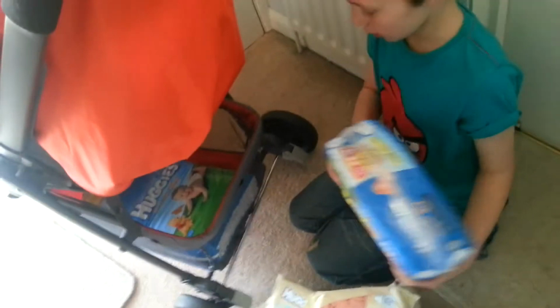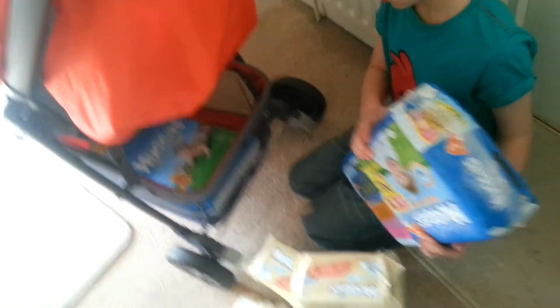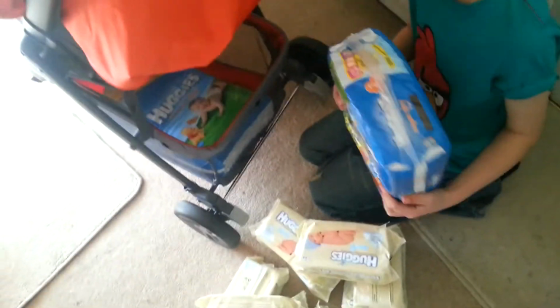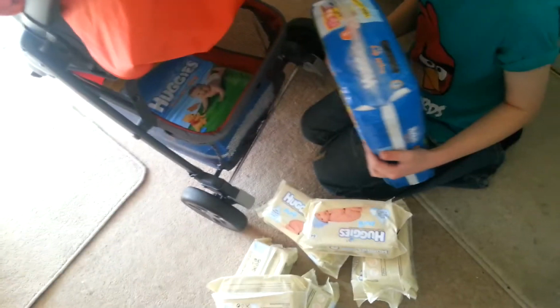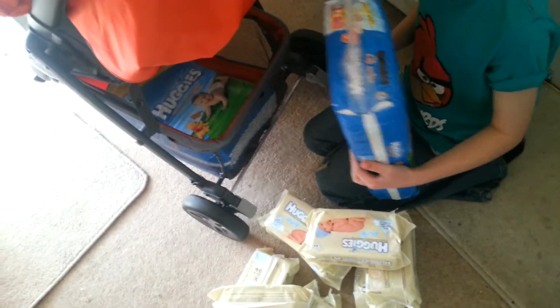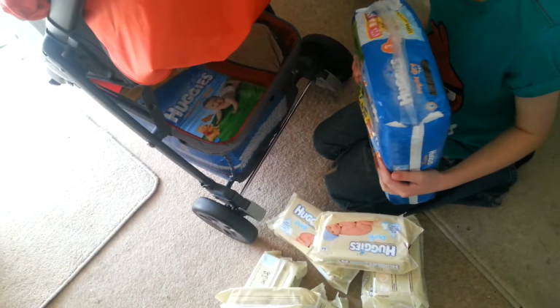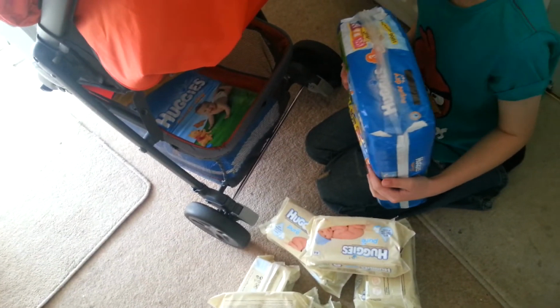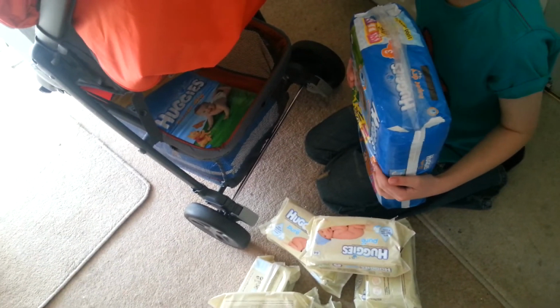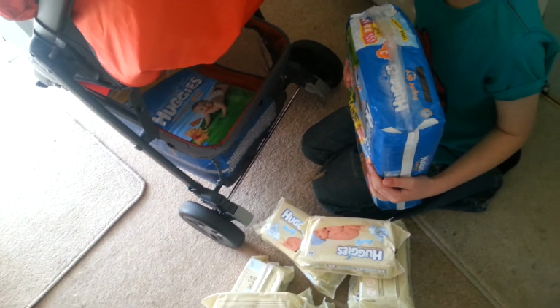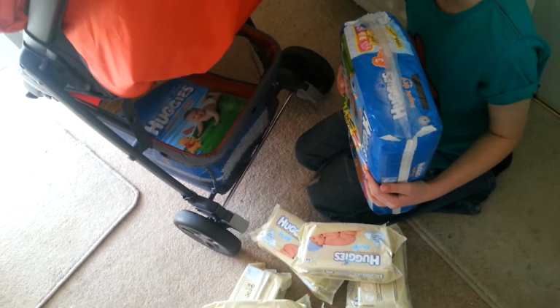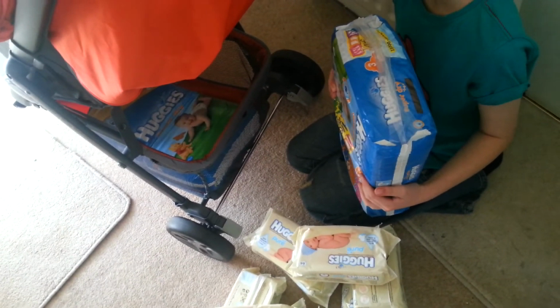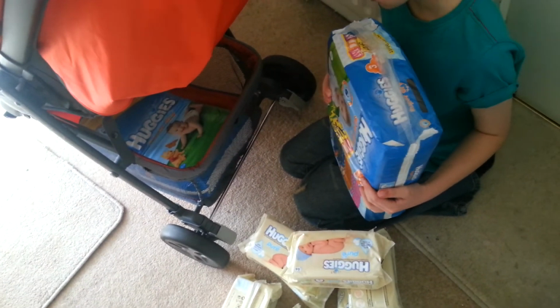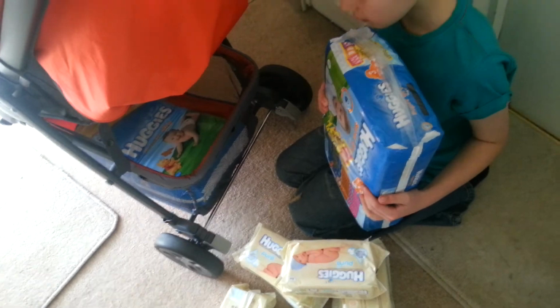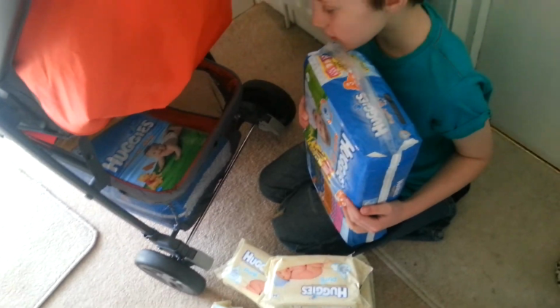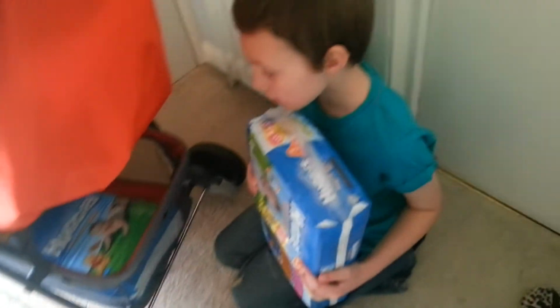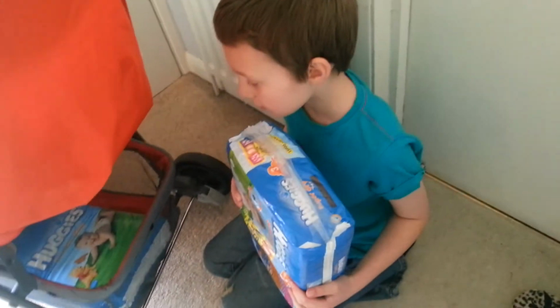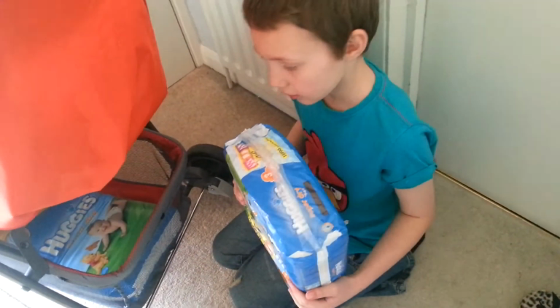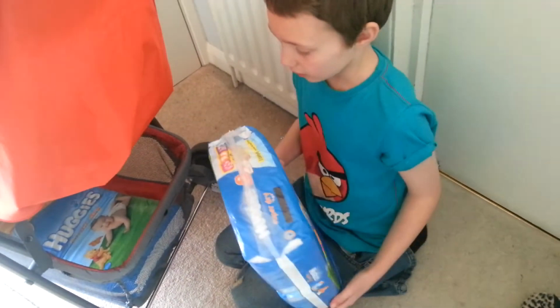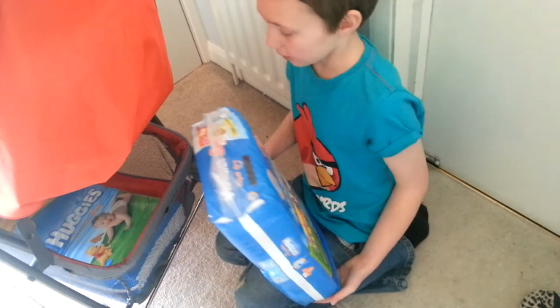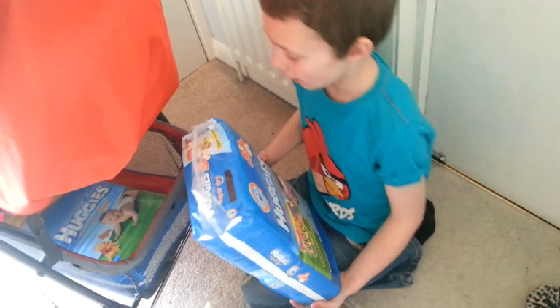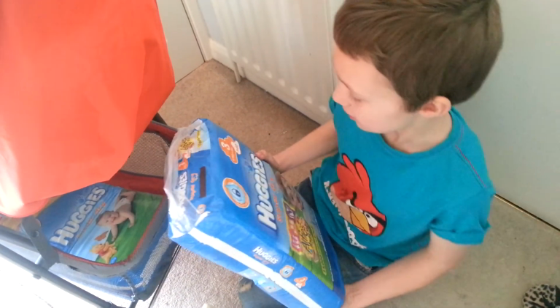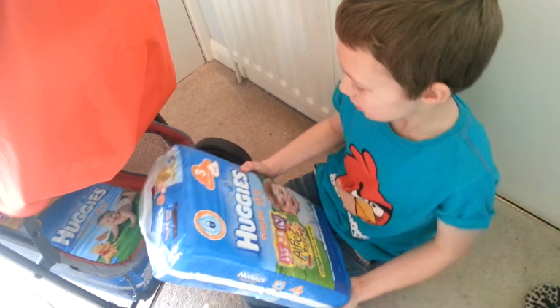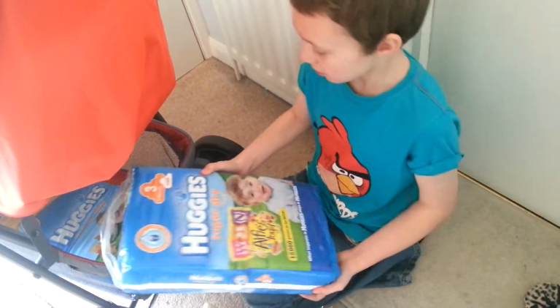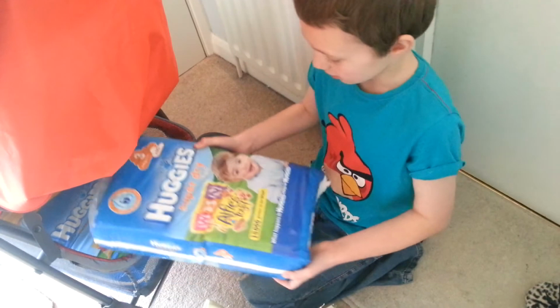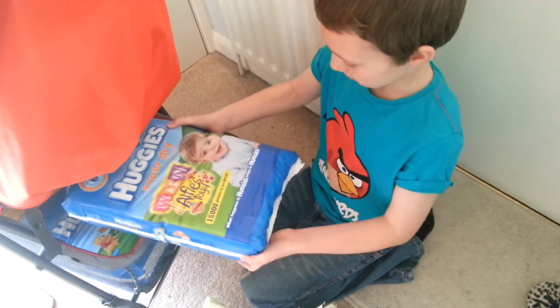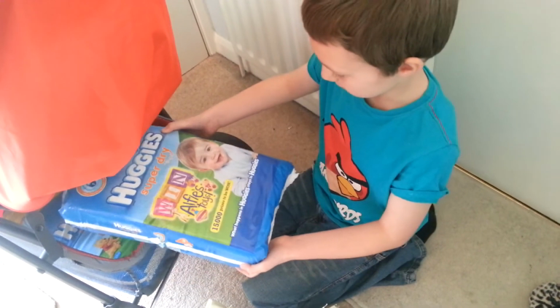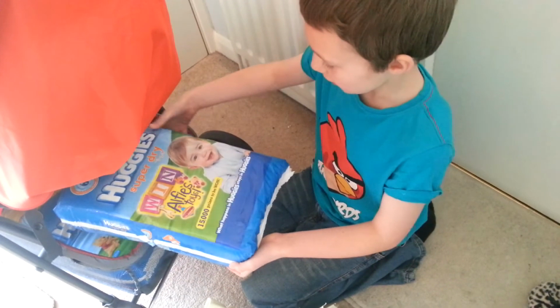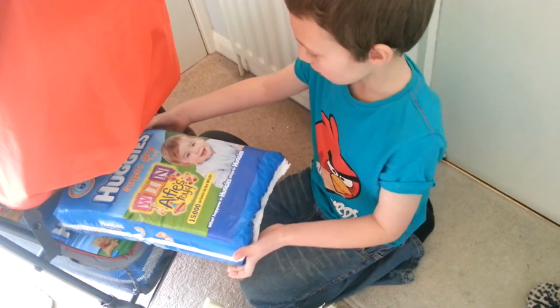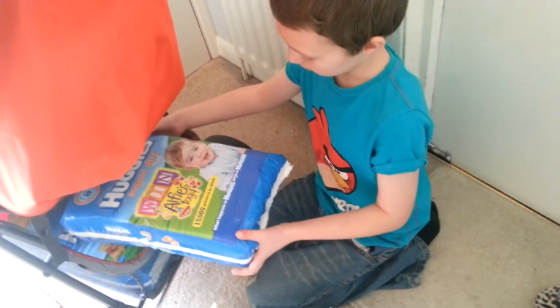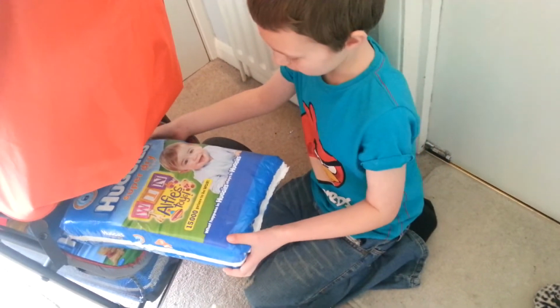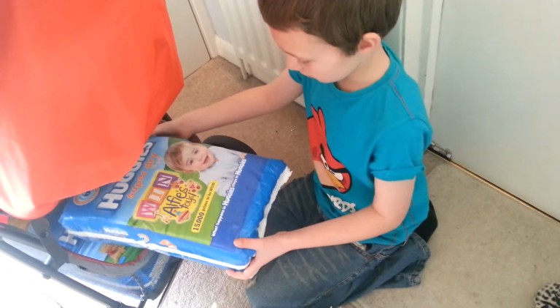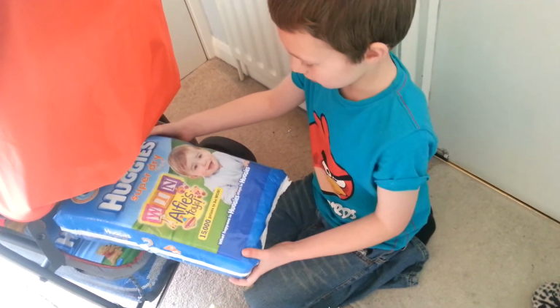So we have managed to fill the basket with 120 nappies and eight packets of baby wipes. What do you think, Jordan? That is super, isn't it? Do you reckon? Yeah. Maybe we need a few more babies, don't we?